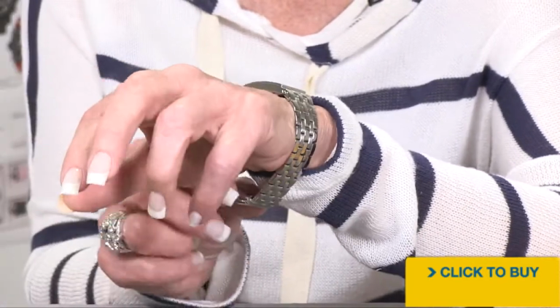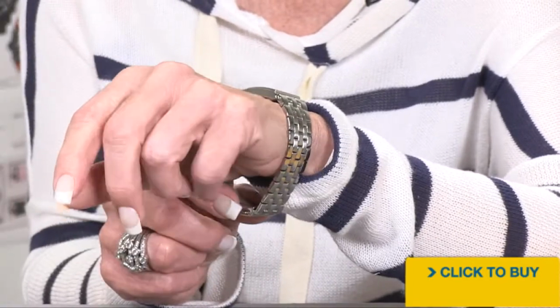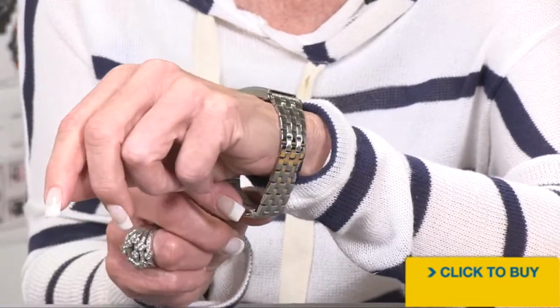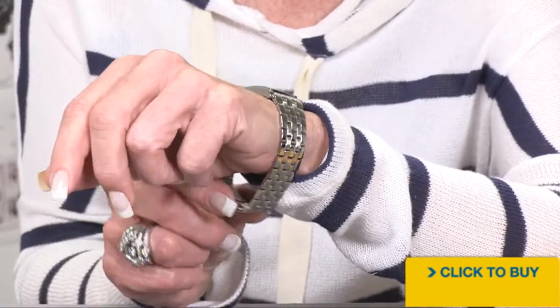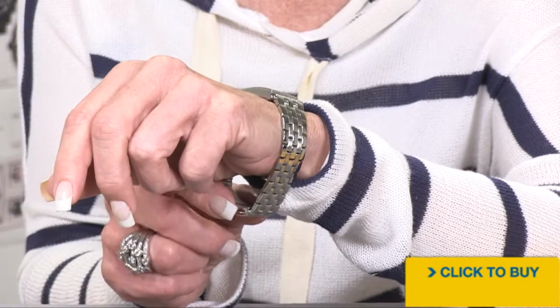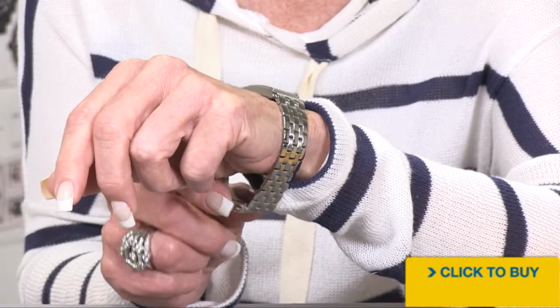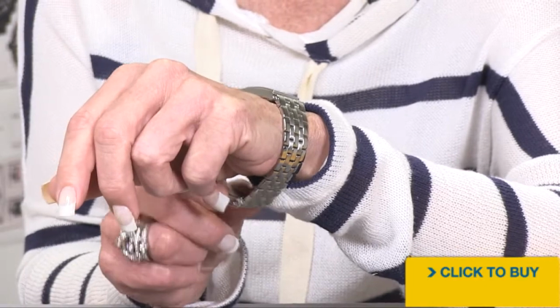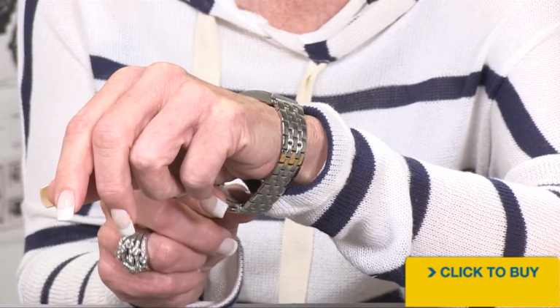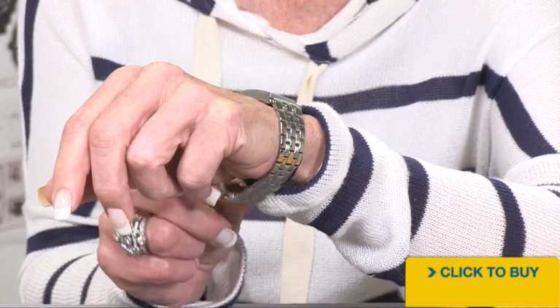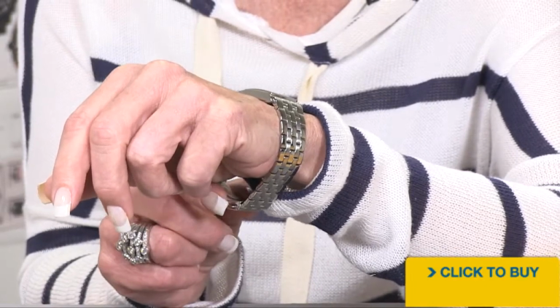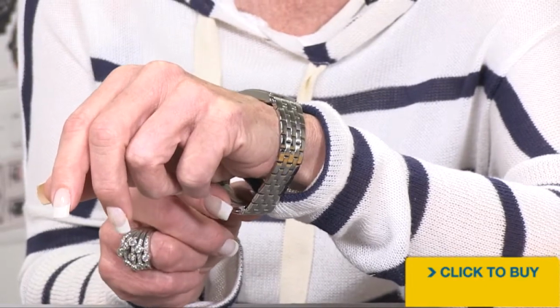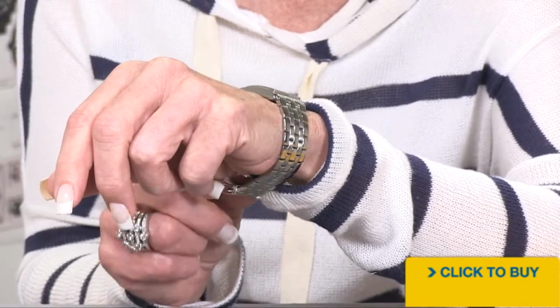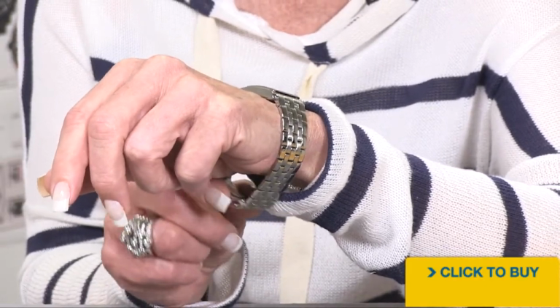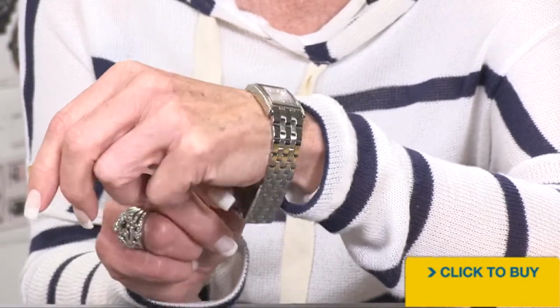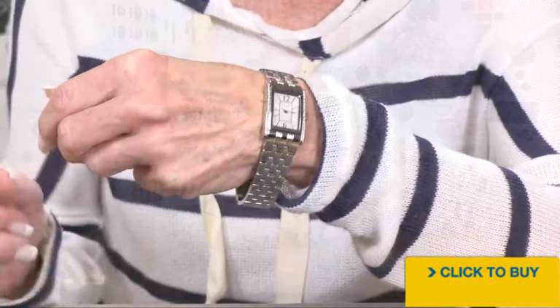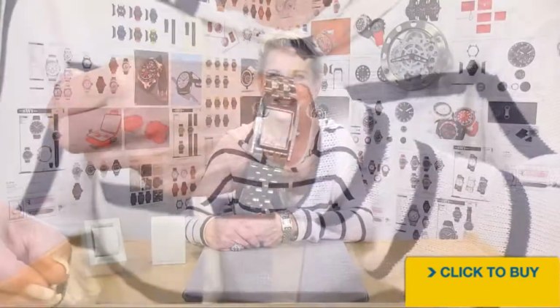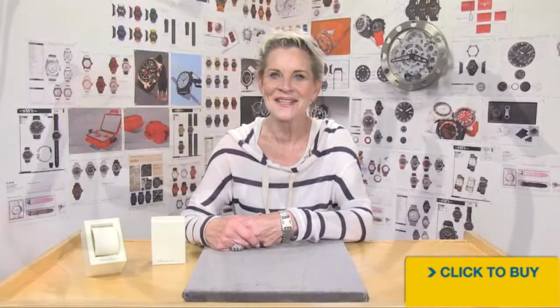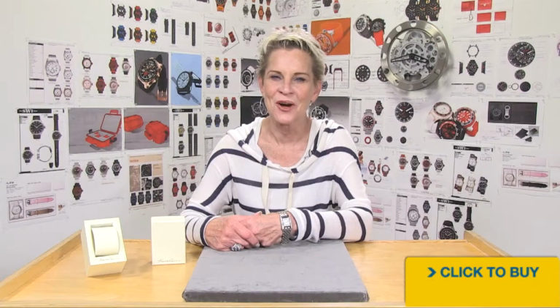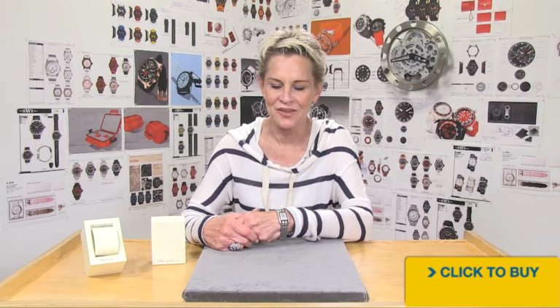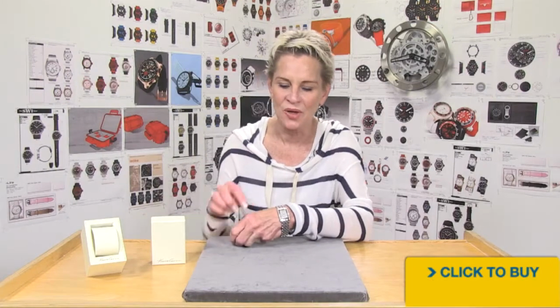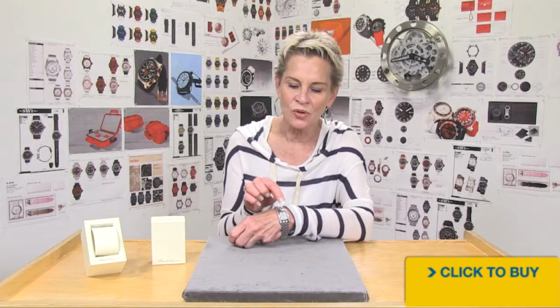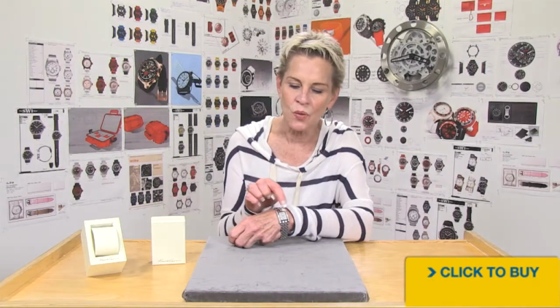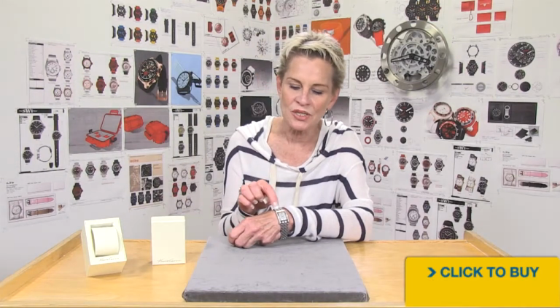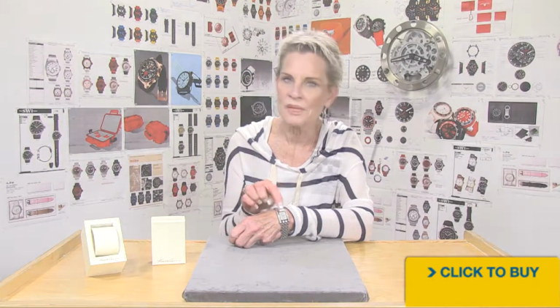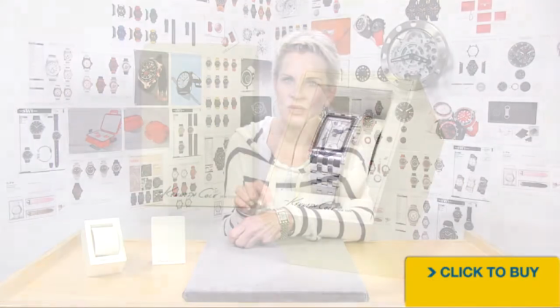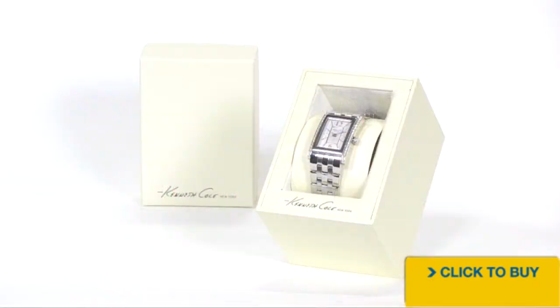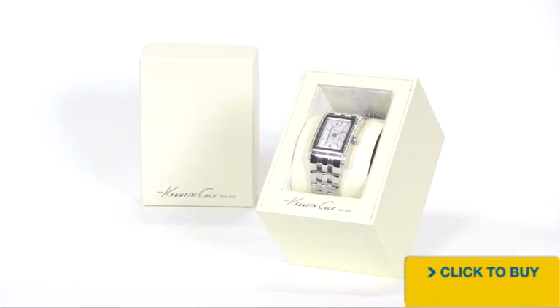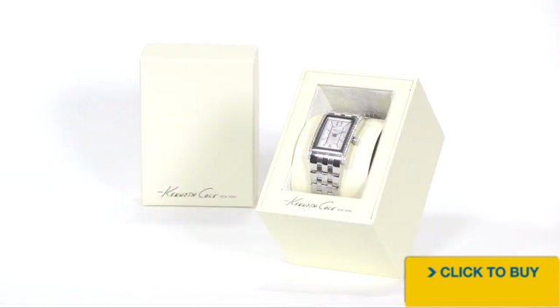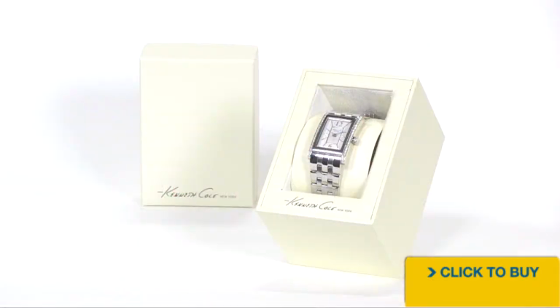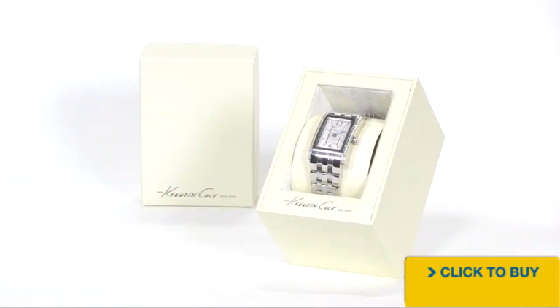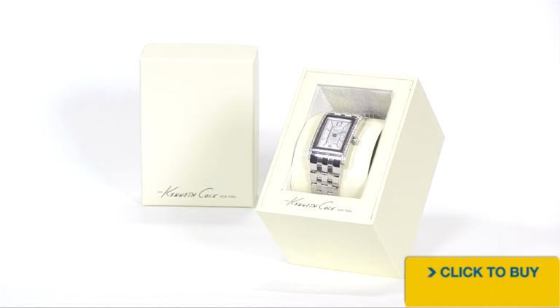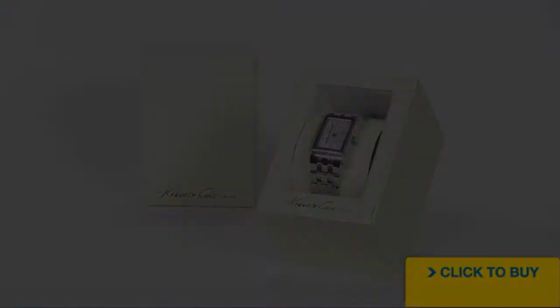I would say no more than a 7.5-inch wrist can wear this watch. That's it for our Kenneth Cole — only 22 millimeters across this rectangular watch. Enjoy. Thank you.